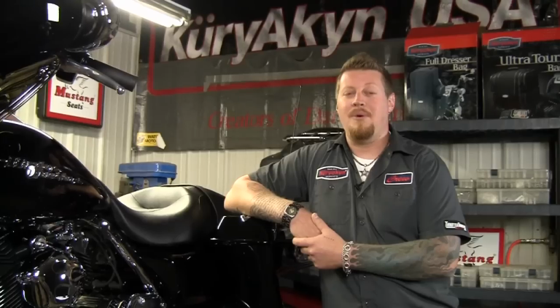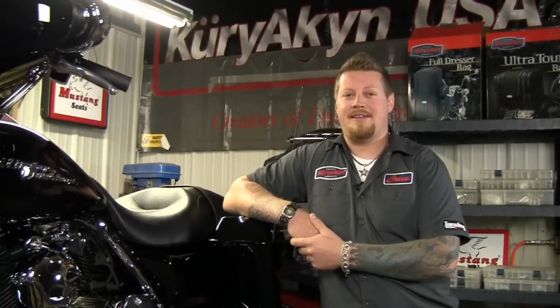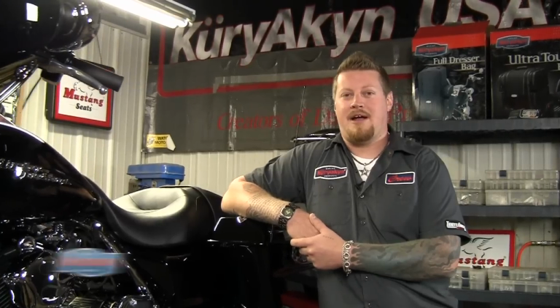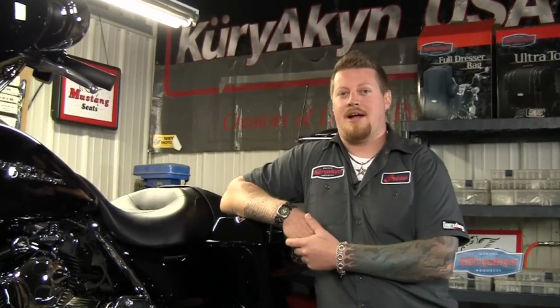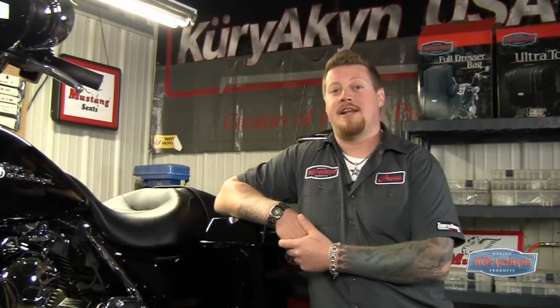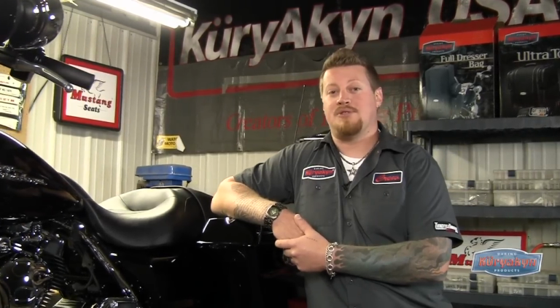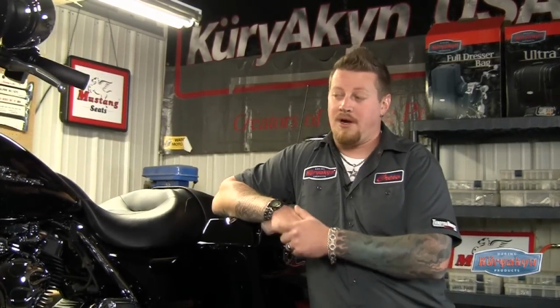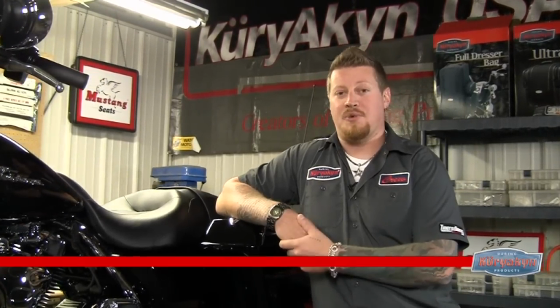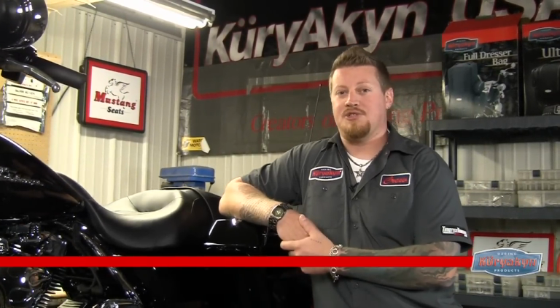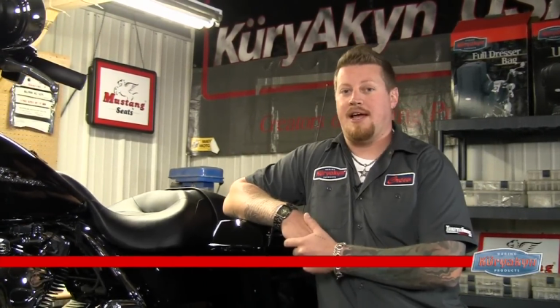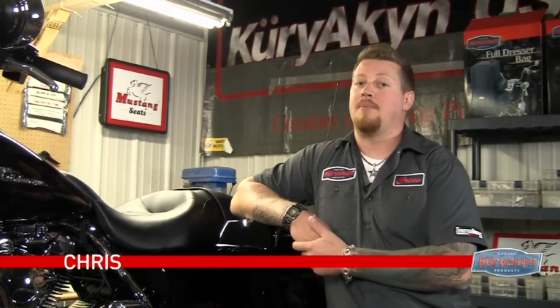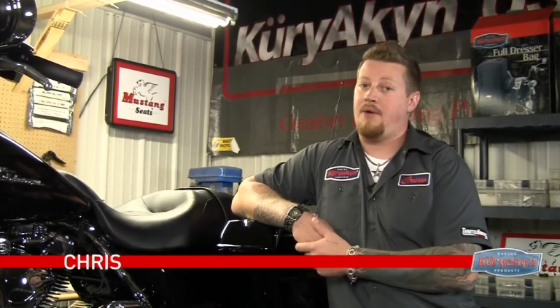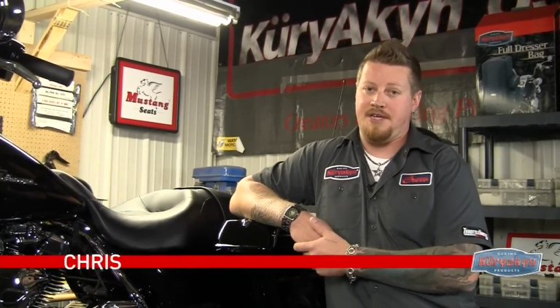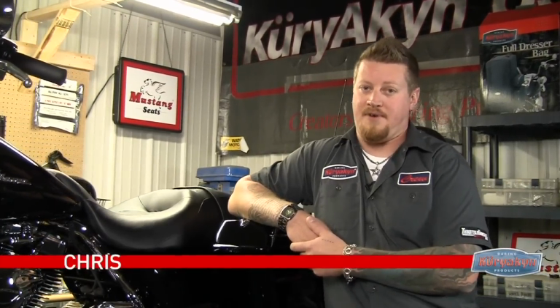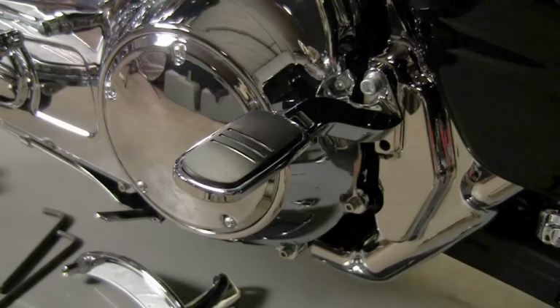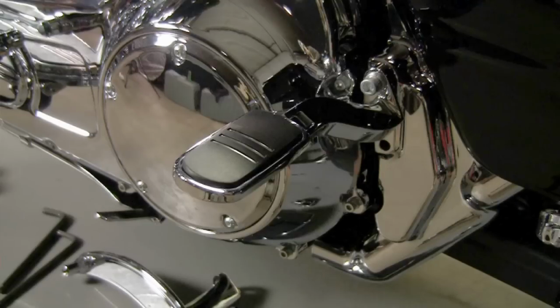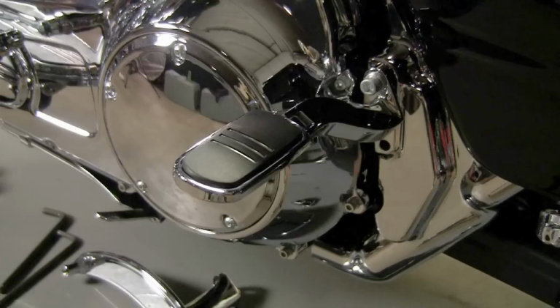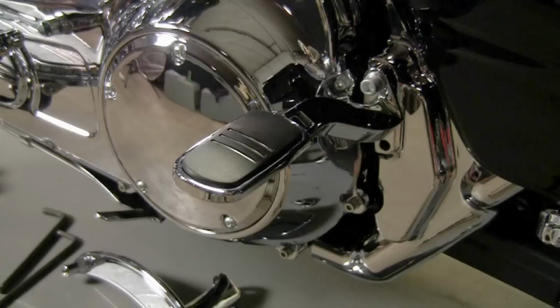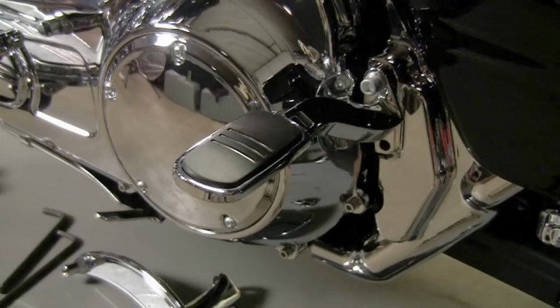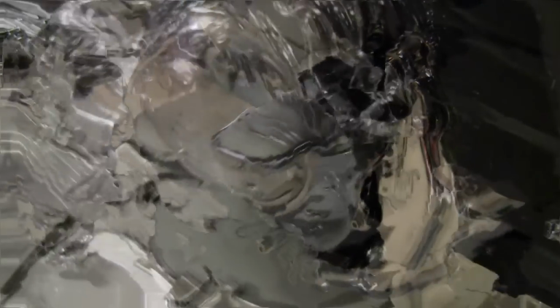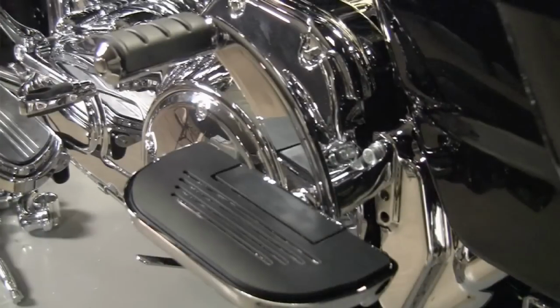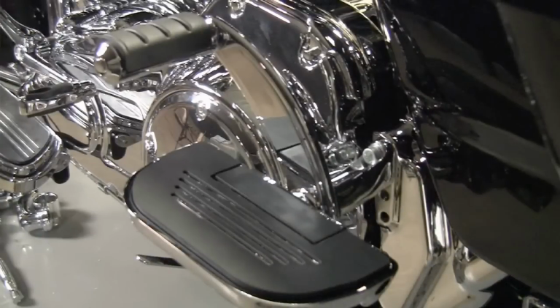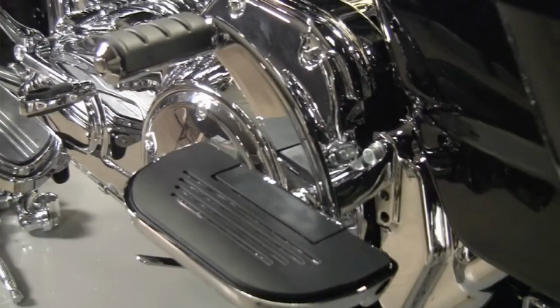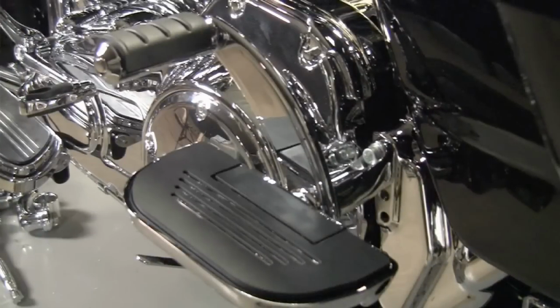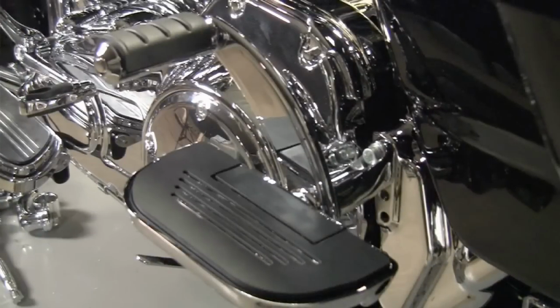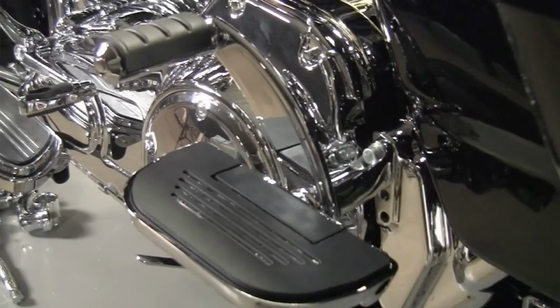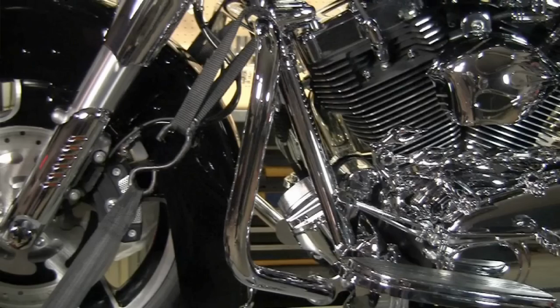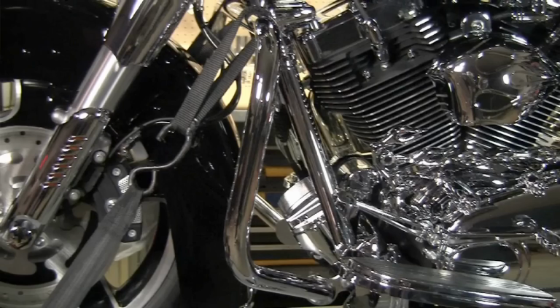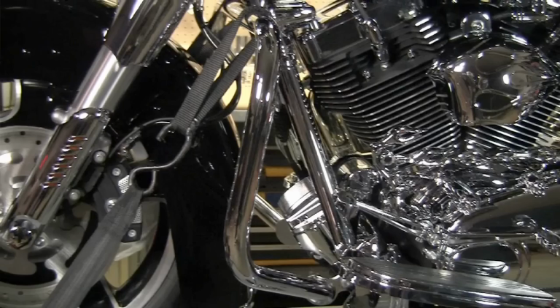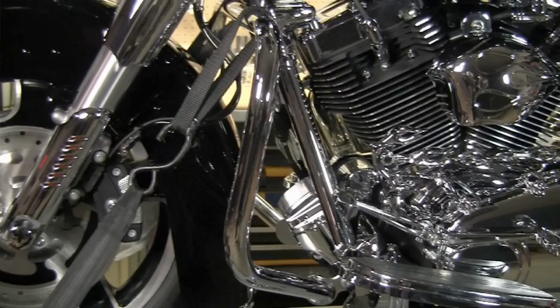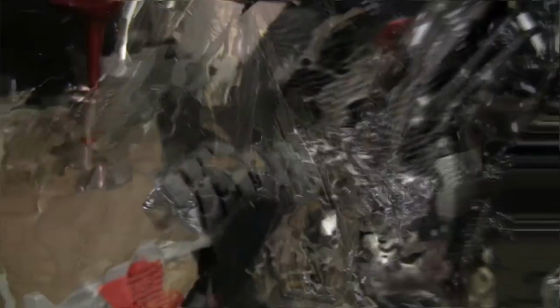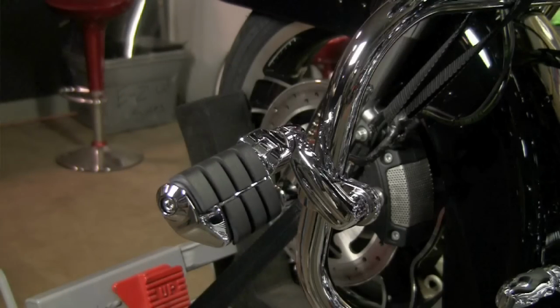Welcome back to the Kiryakon Garage. Today's episode we're working on the 2010 Street Glide and it's all about highway cruising comfort. For the passenger we're going to add some retractable passenger pegs and some floorboards, and for the driver we're going to add some Longhorn offsets to the highway bar.